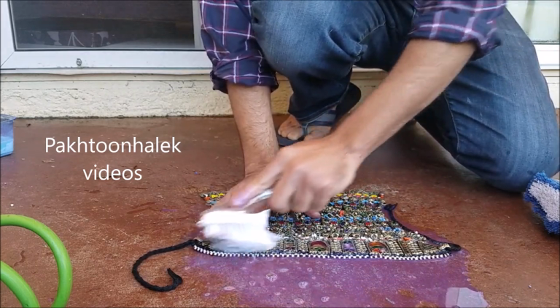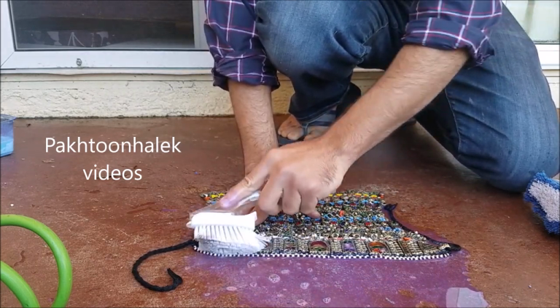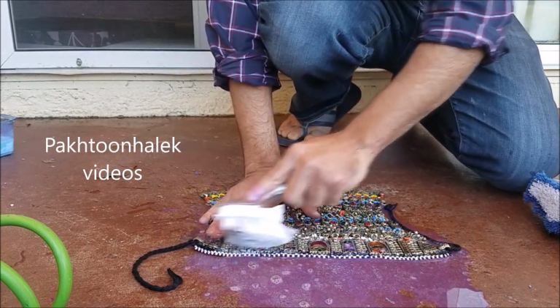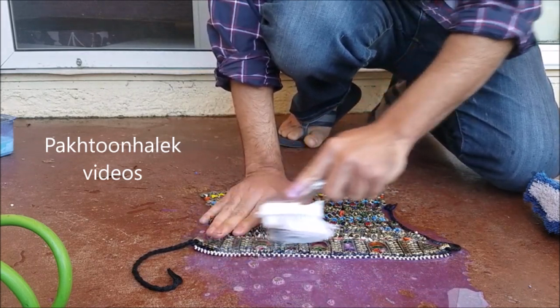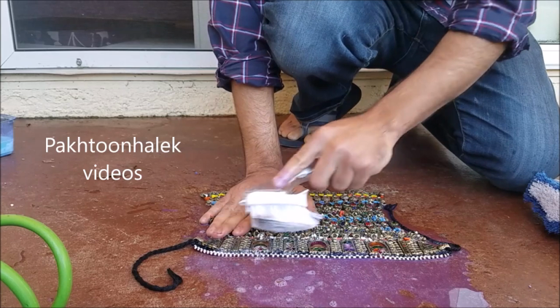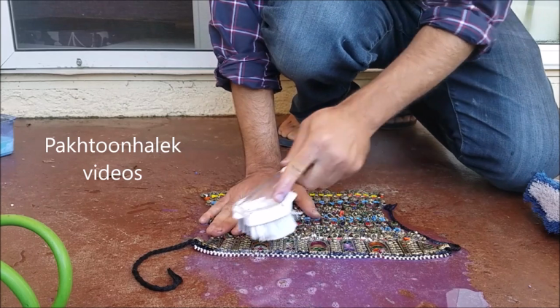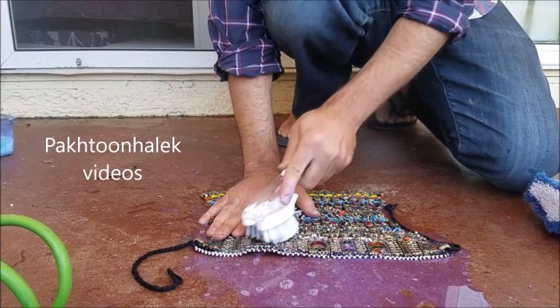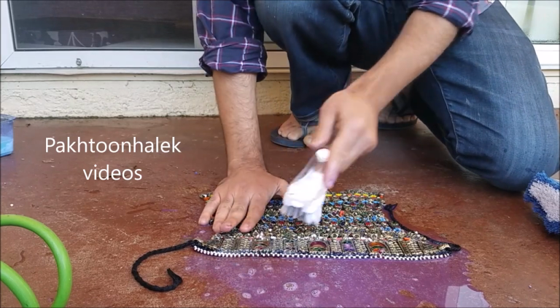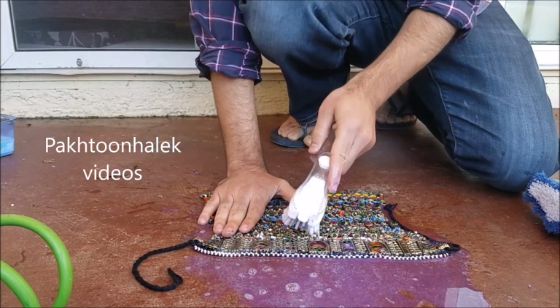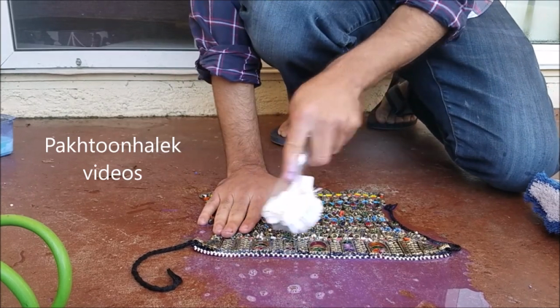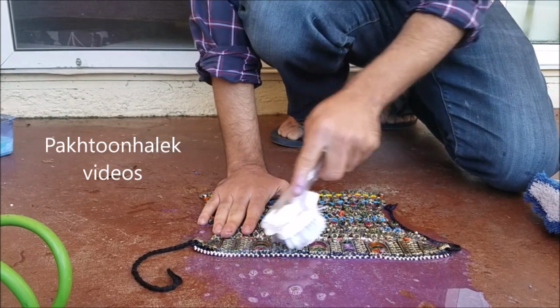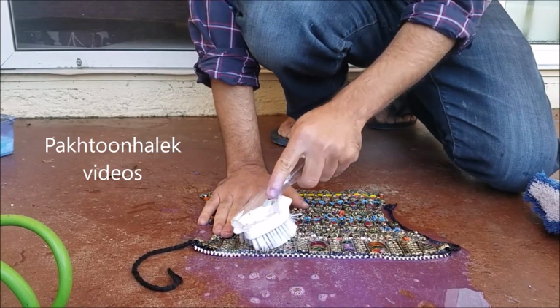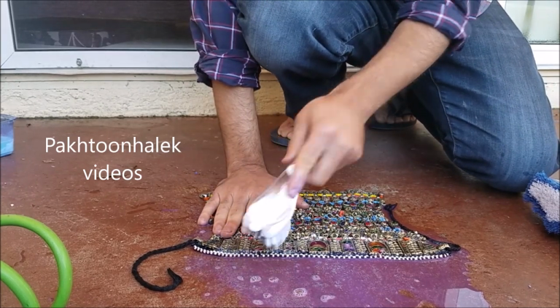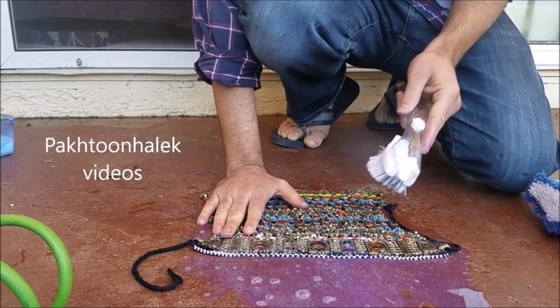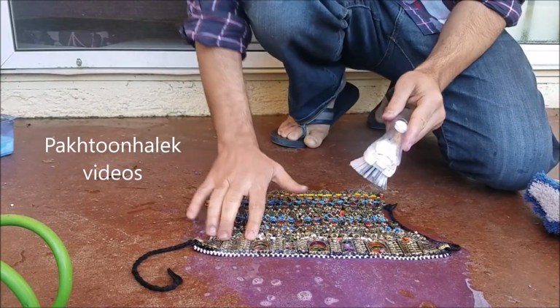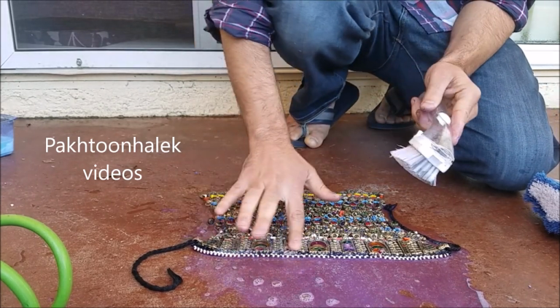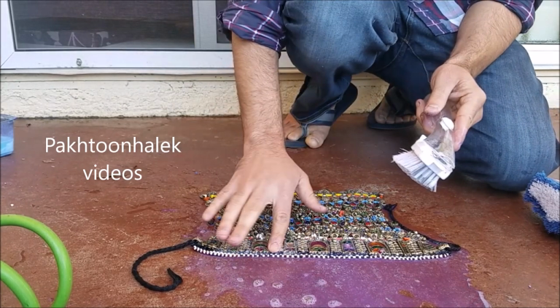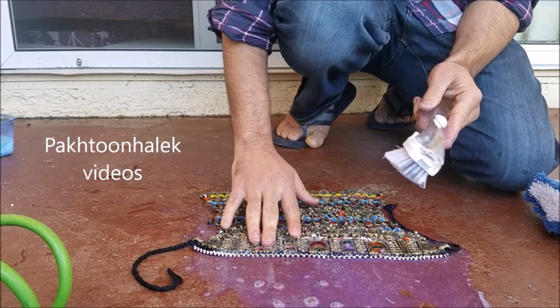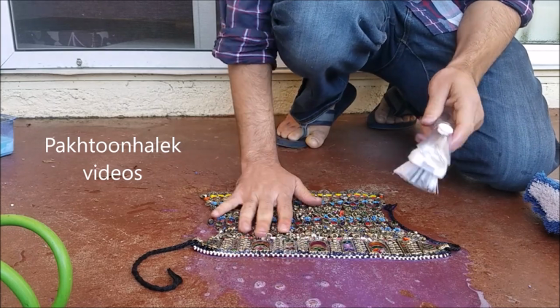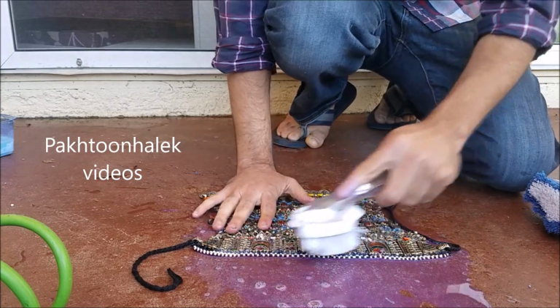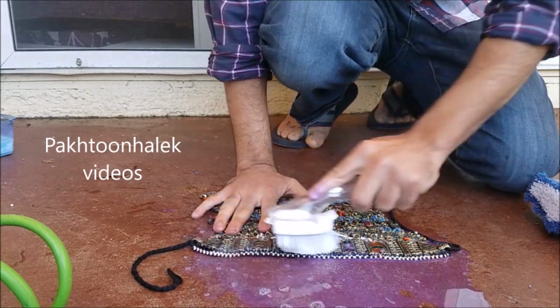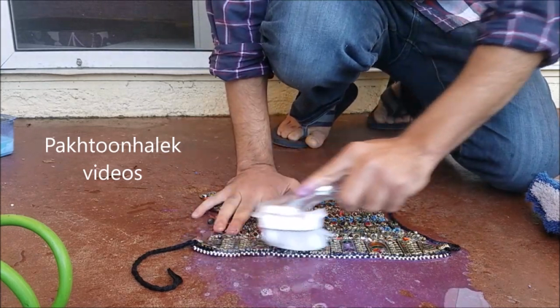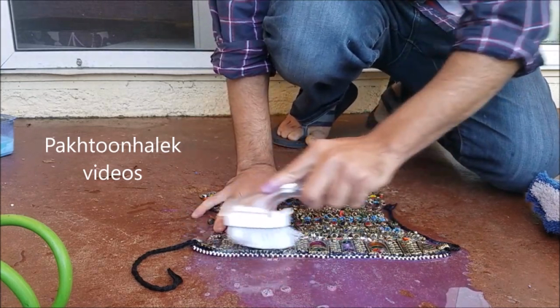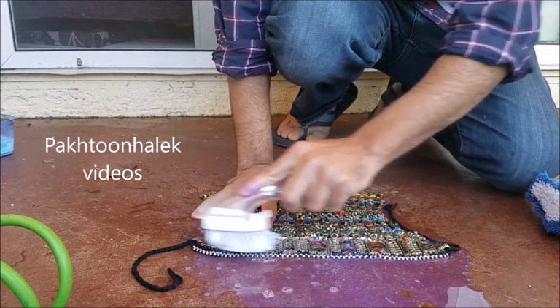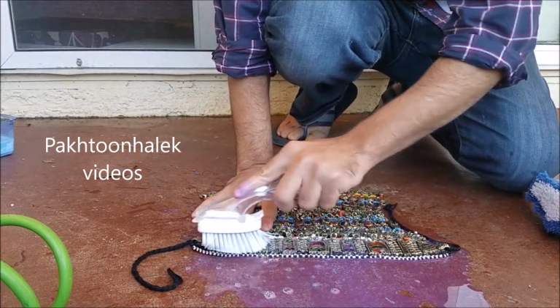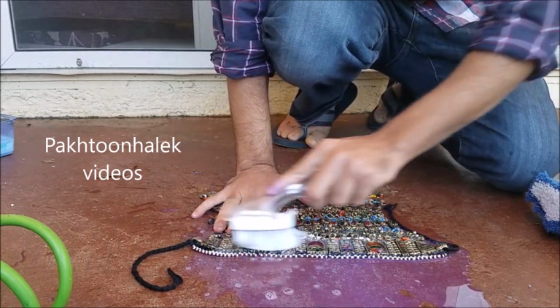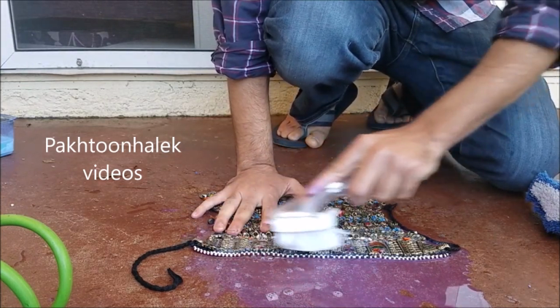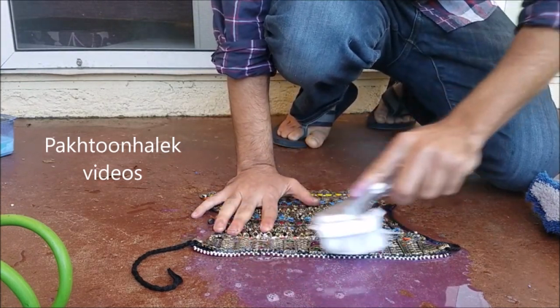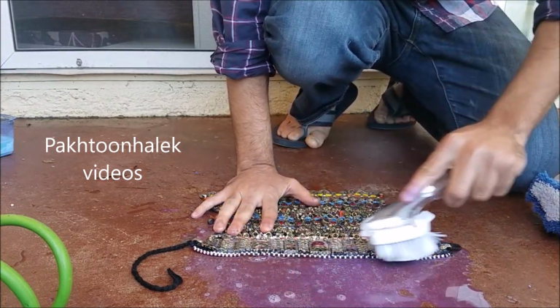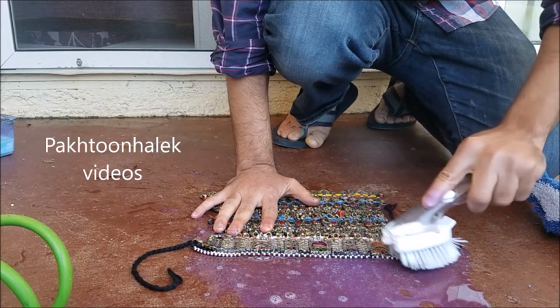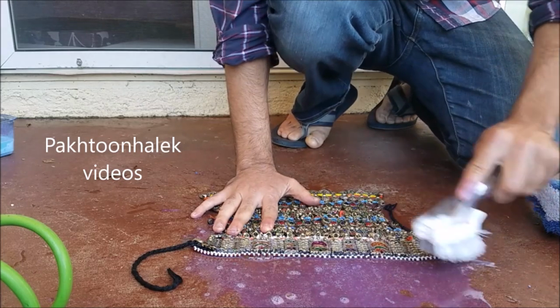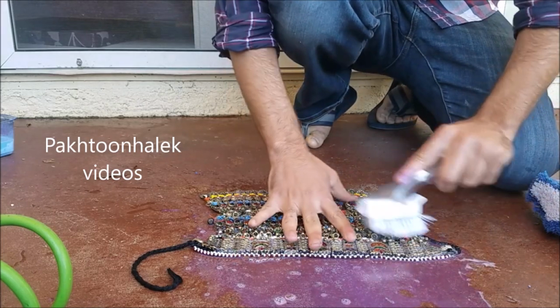Just start rubbing it. I can already see it's getting cleaned — the black spots are disappearing. Just go gently and rub it all over the necklace.